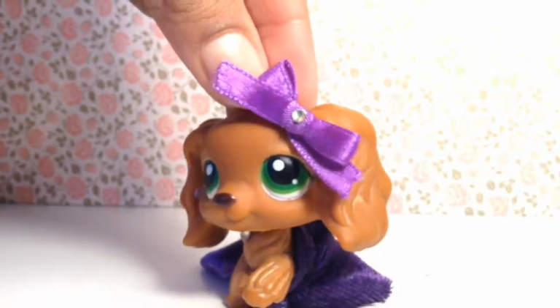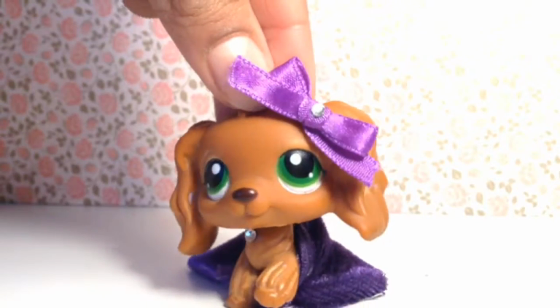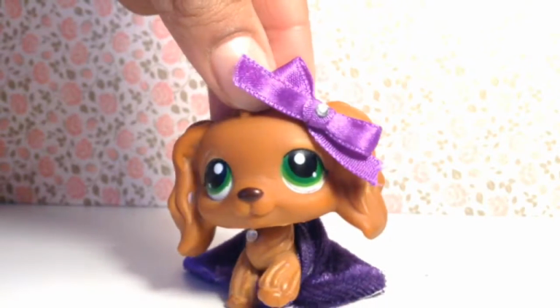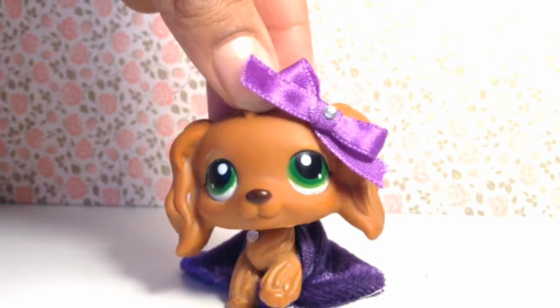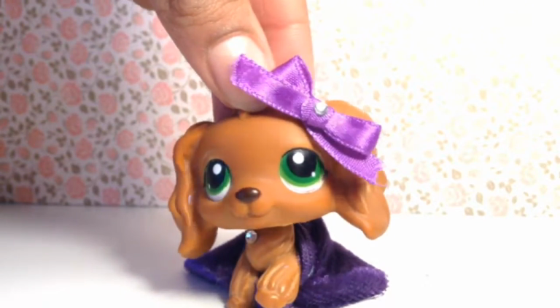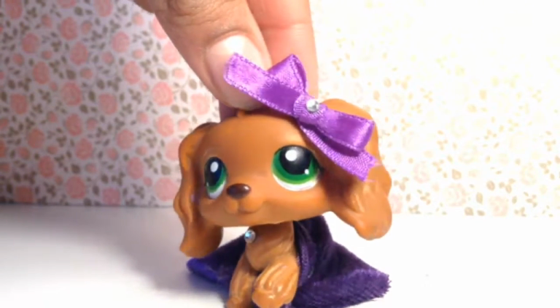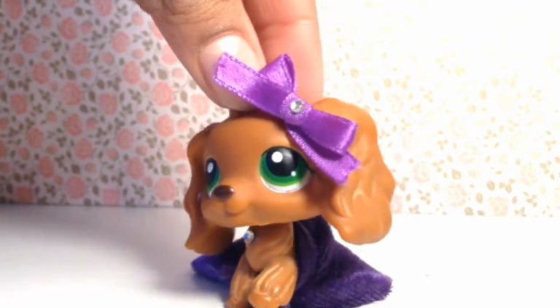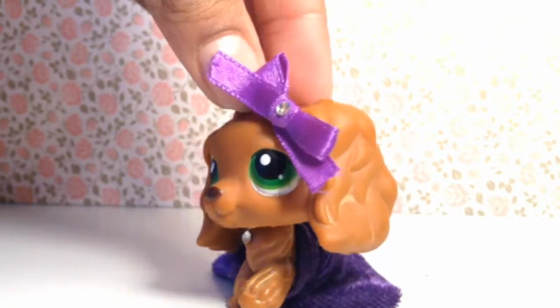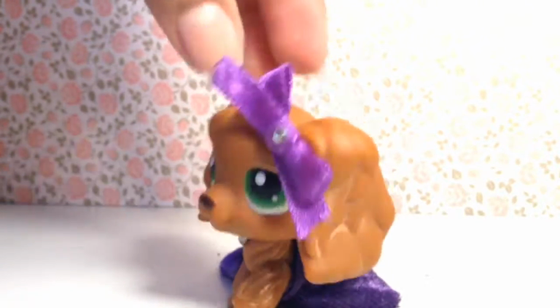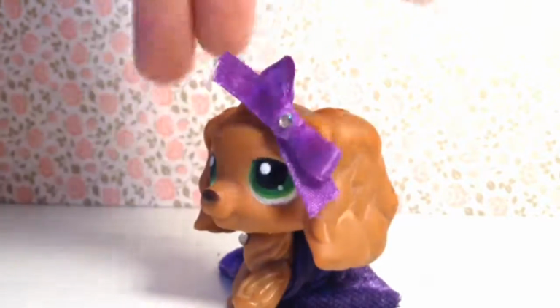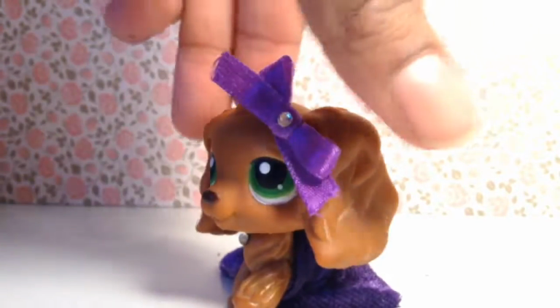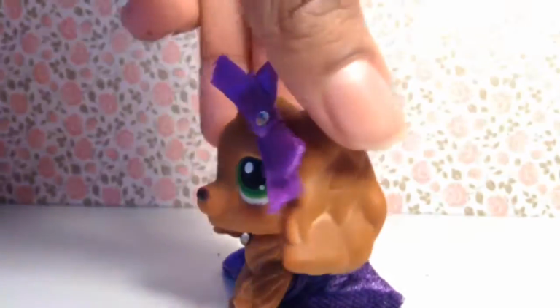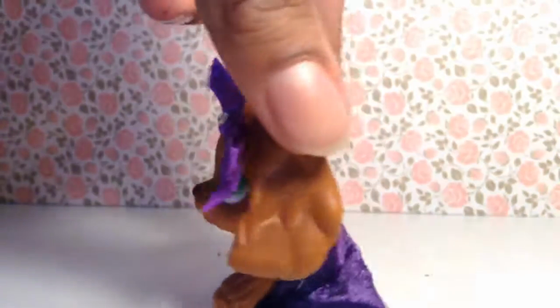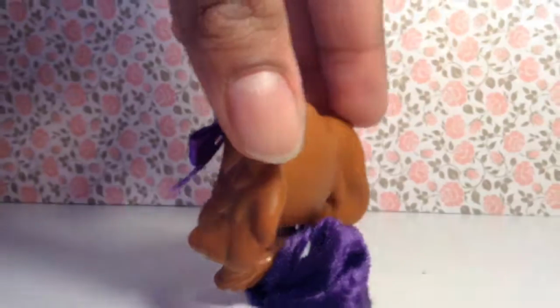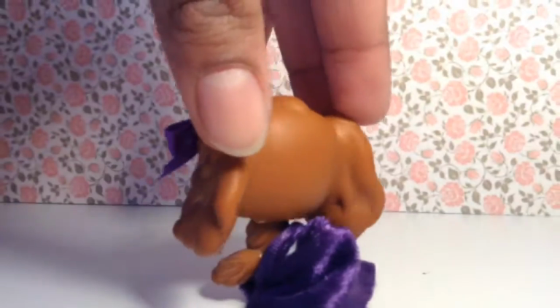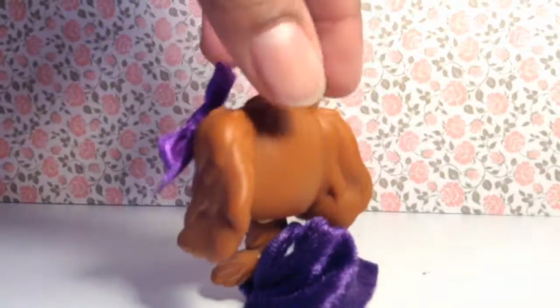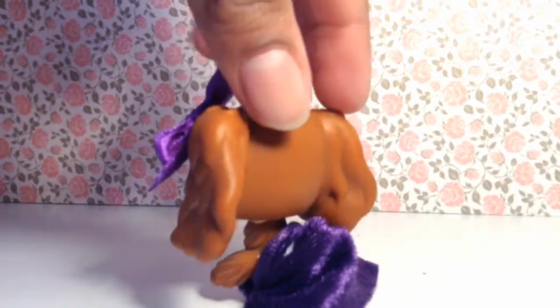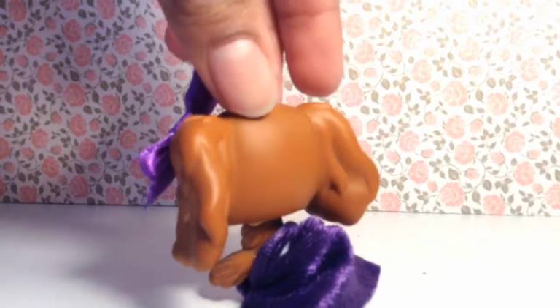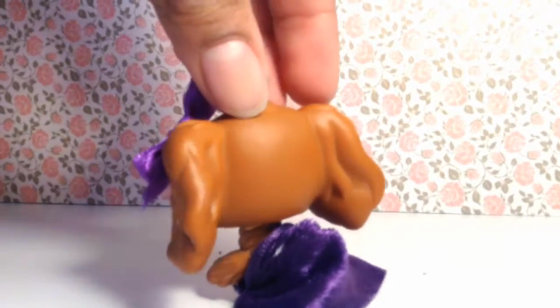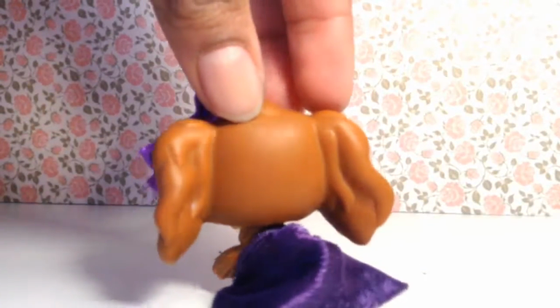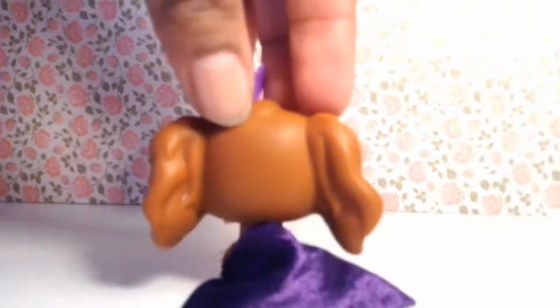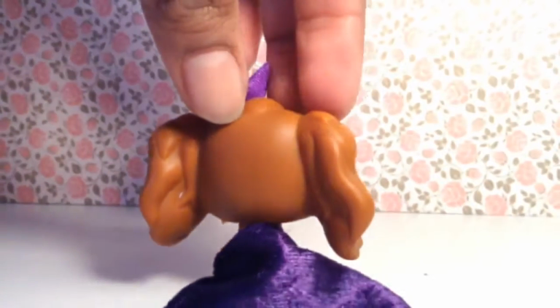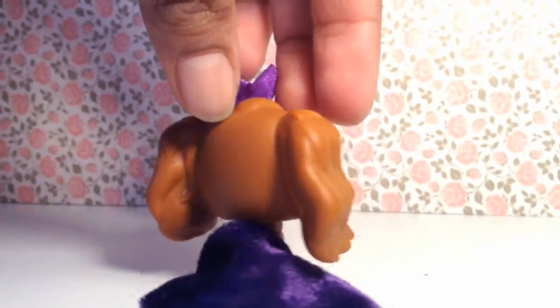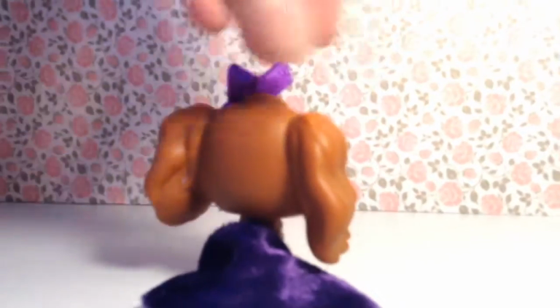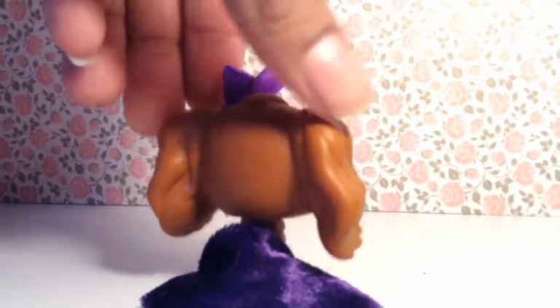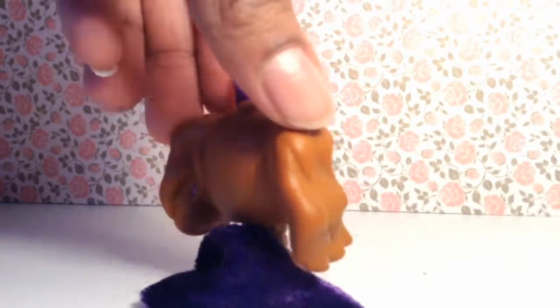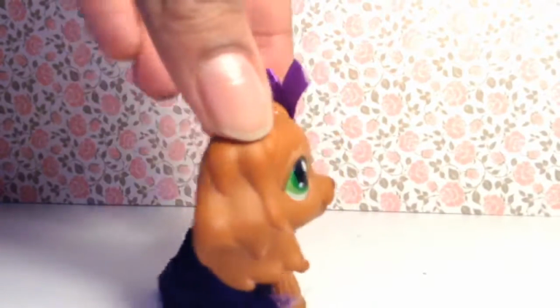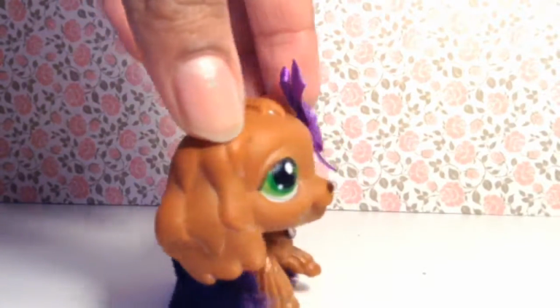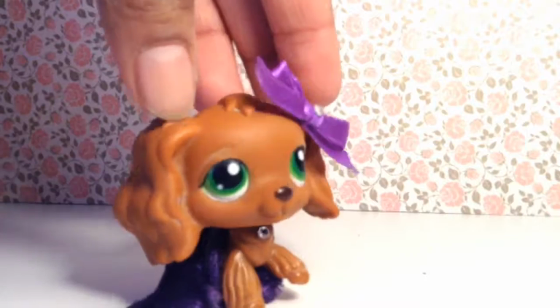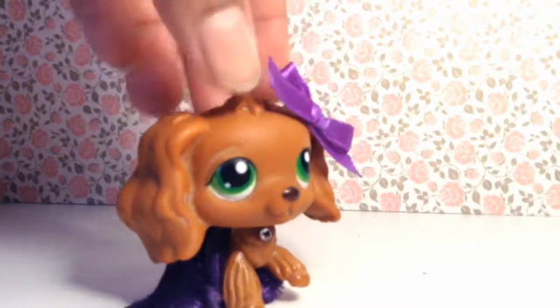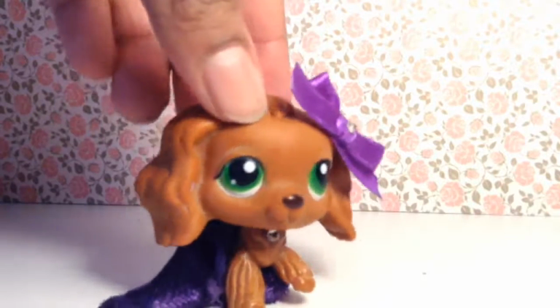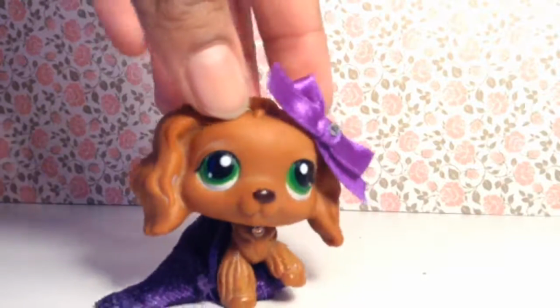And there you have it — your five-minute bow that looks really nice! If you want to see how I made the skirt, I will be making it next week in my next tutorial. Bye!